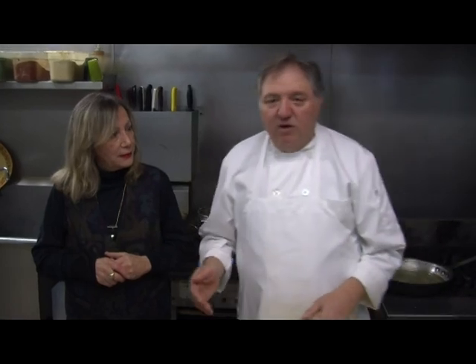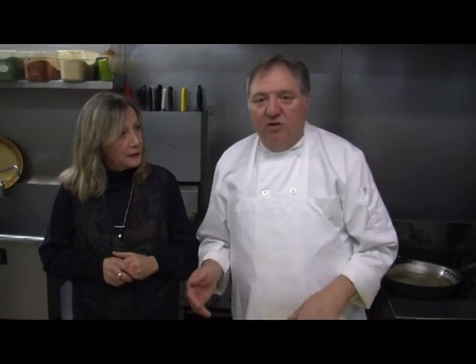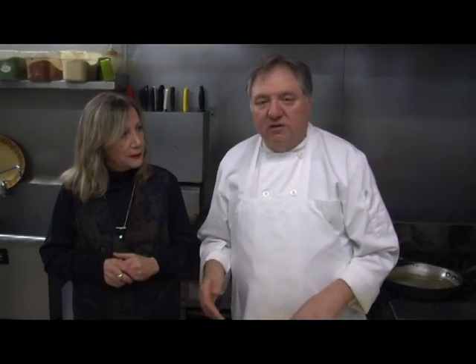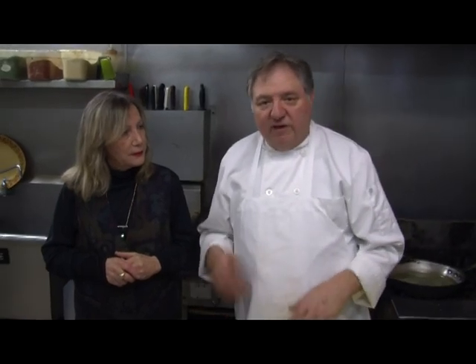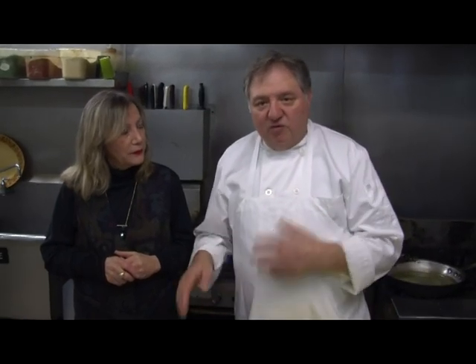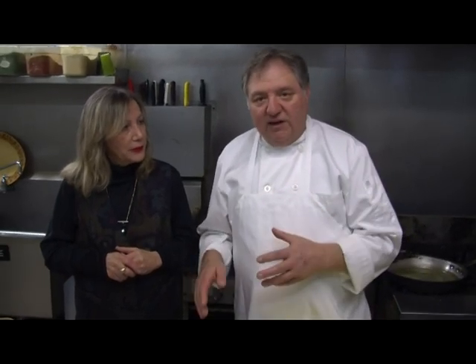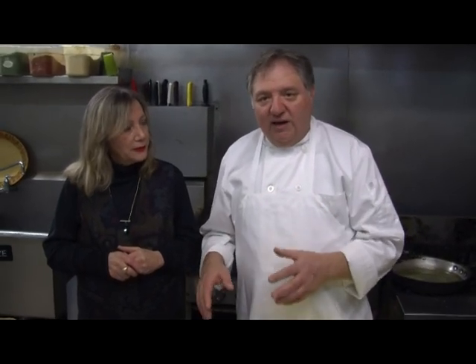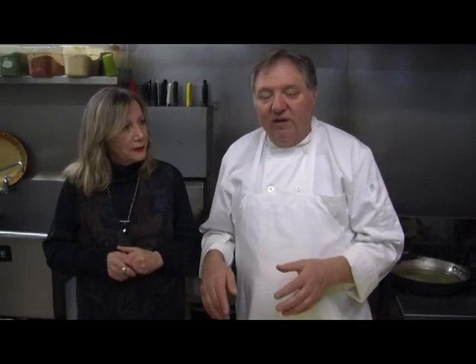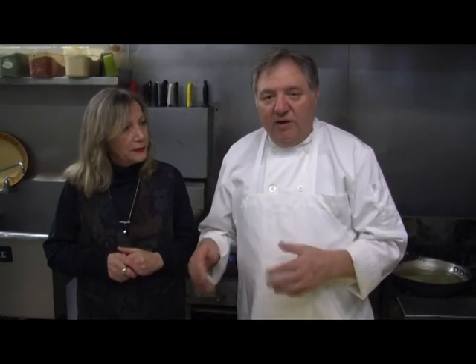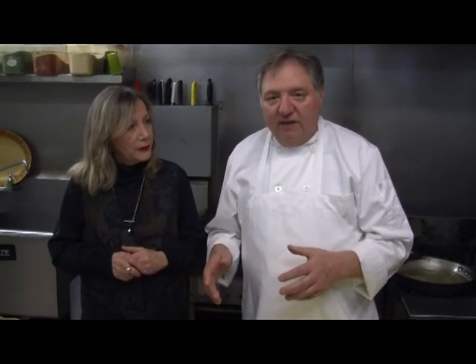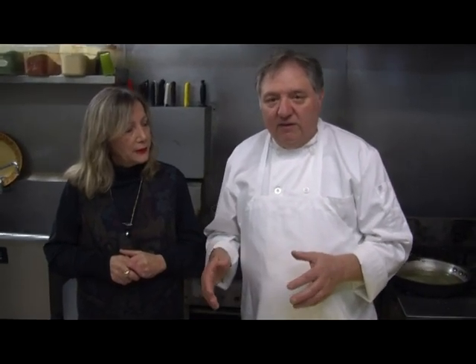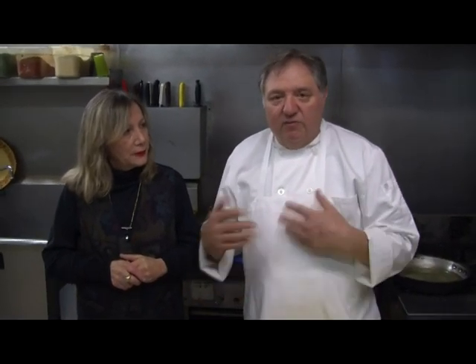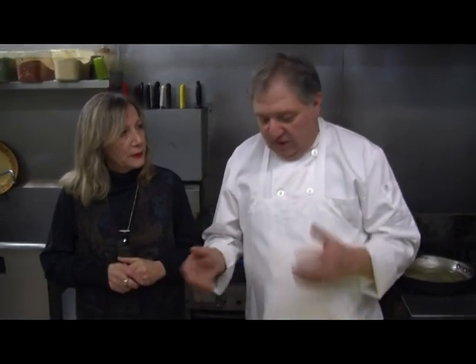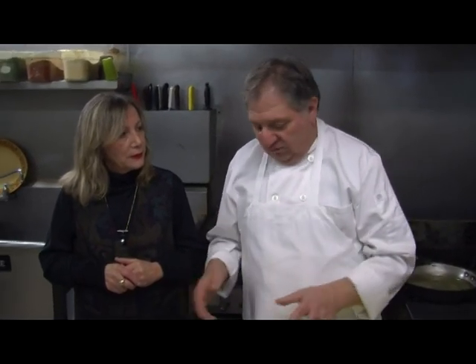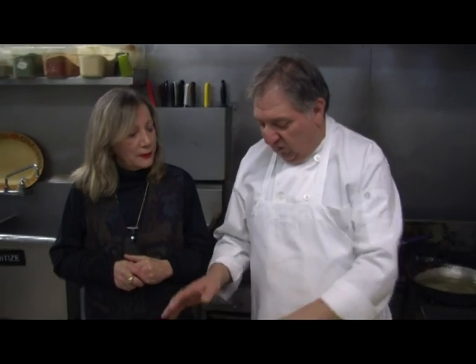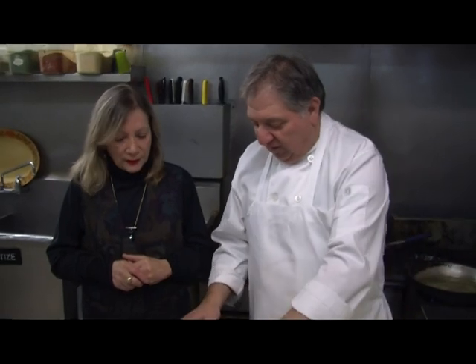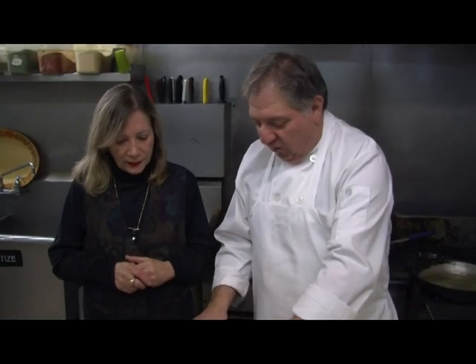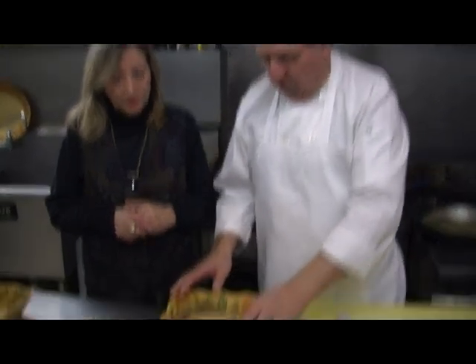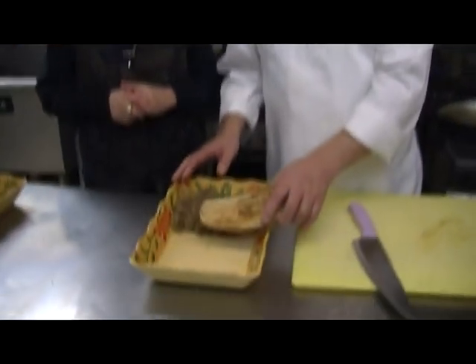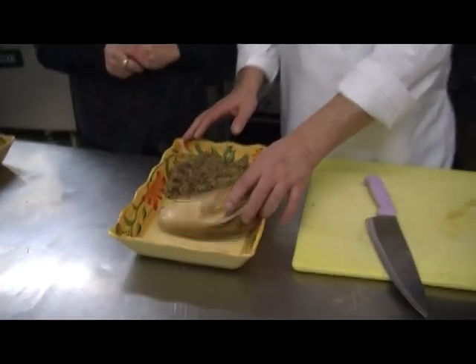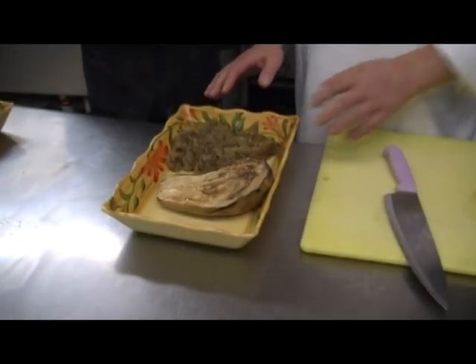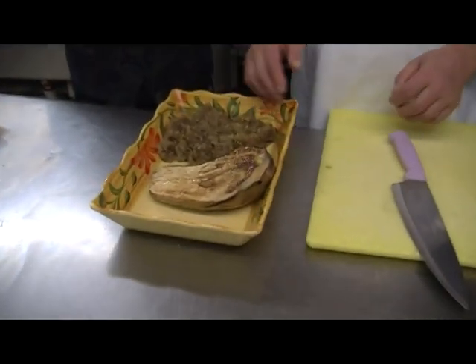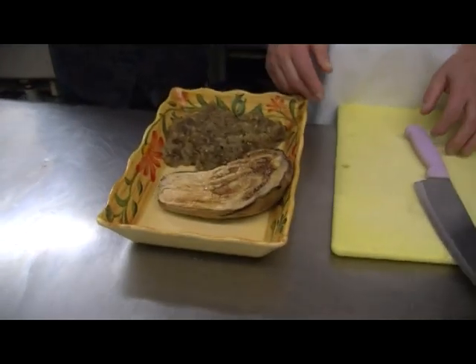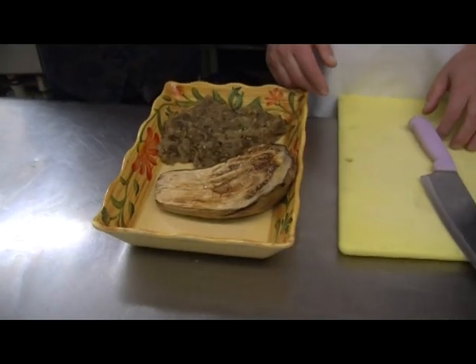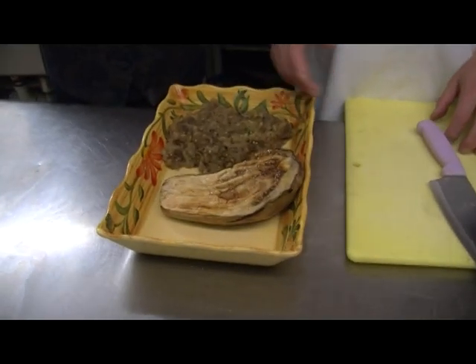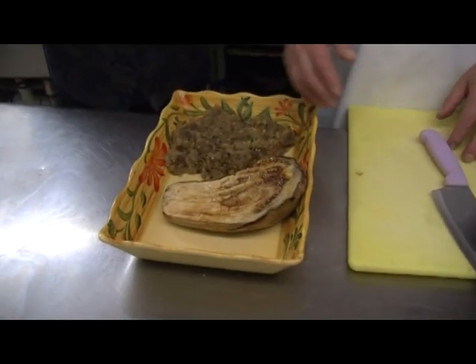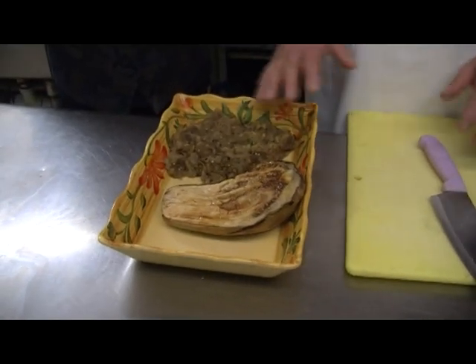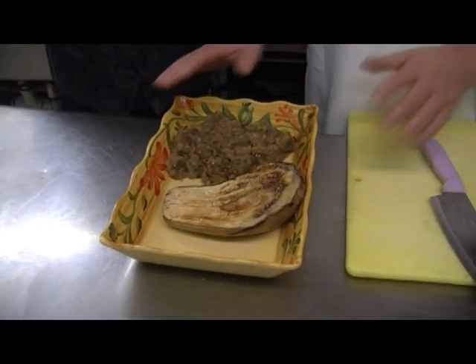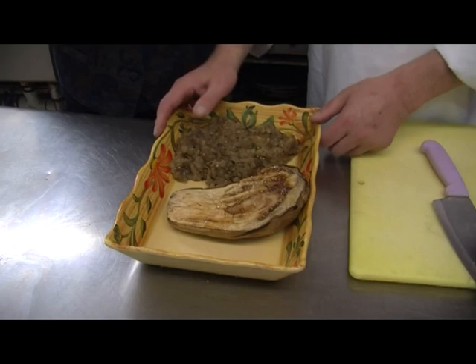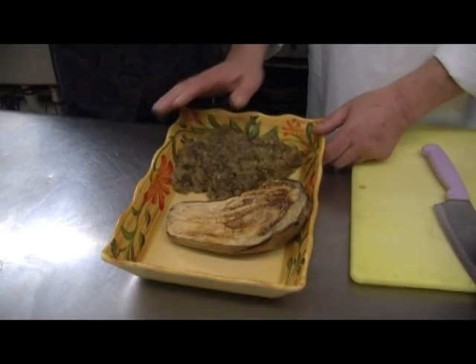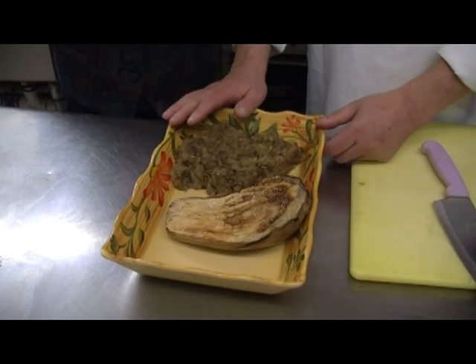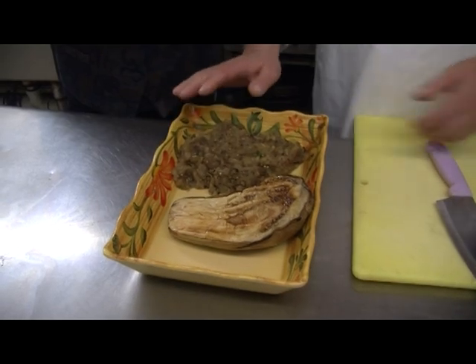You could use some zucchini in there to enhance it, and you could do a lot of things to really make it a veggie meatball. But this is an eggplant meatball.